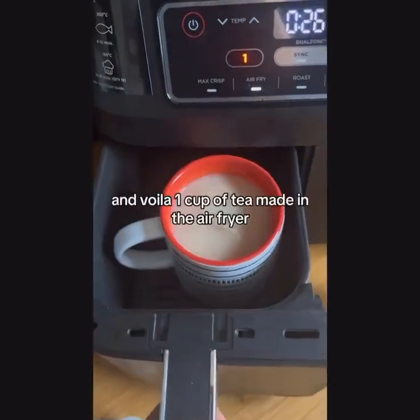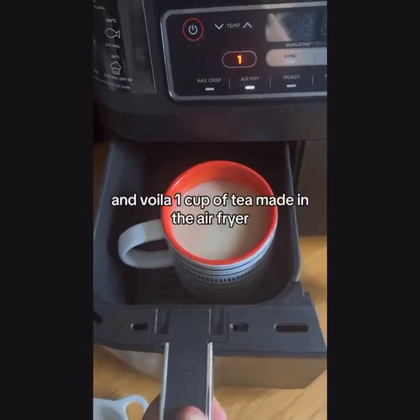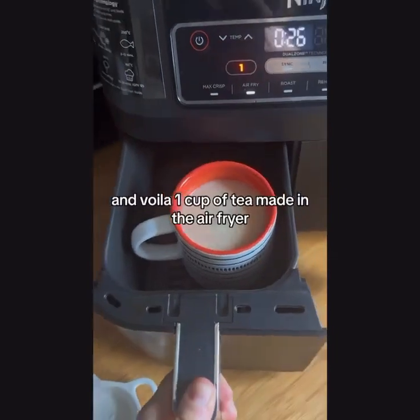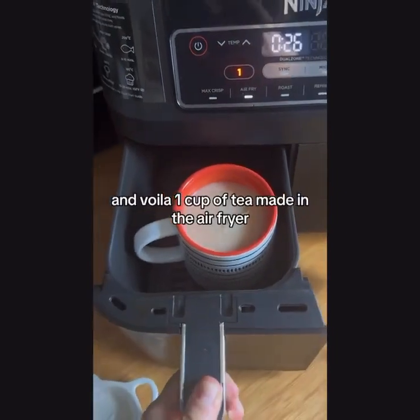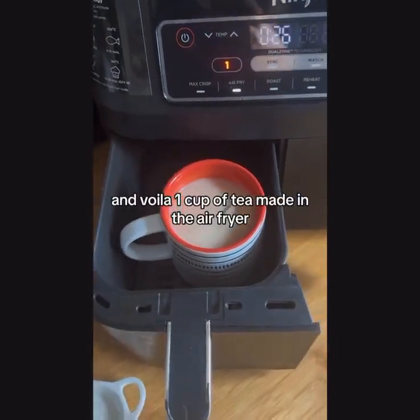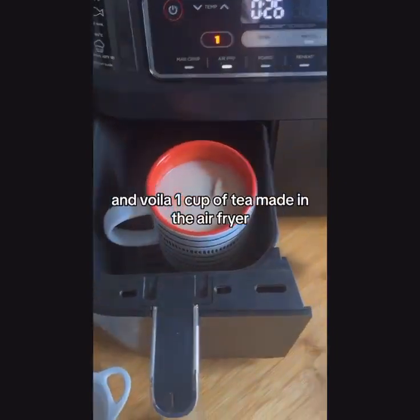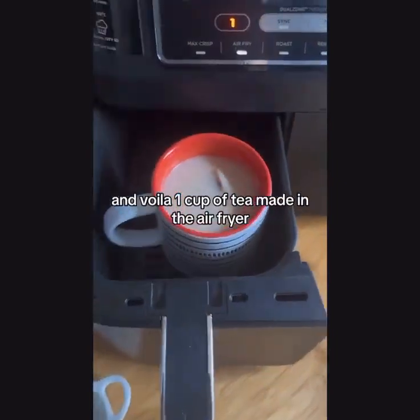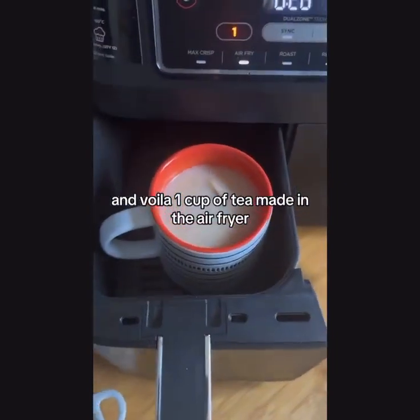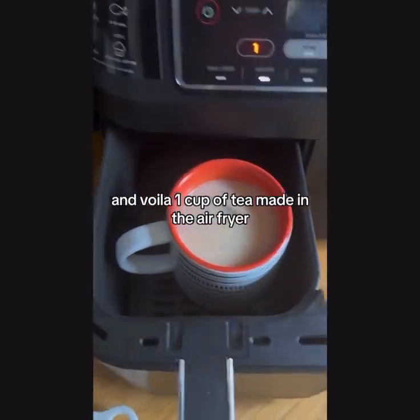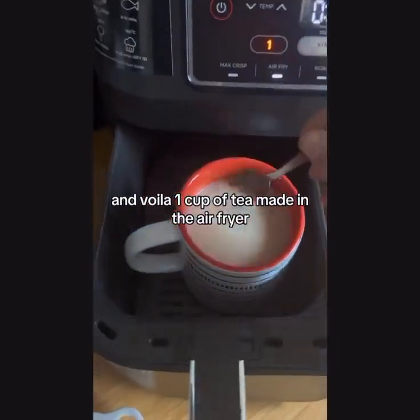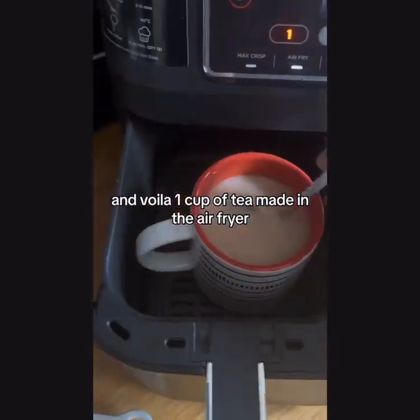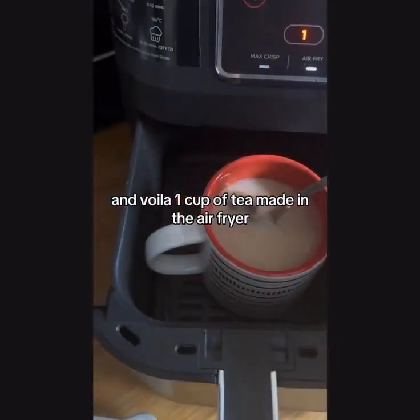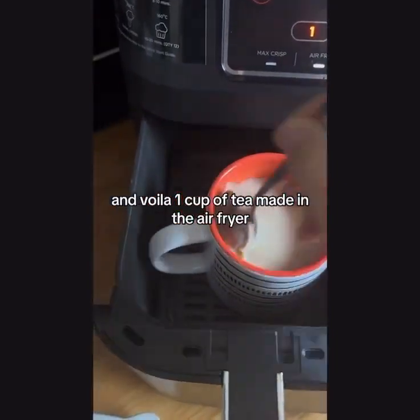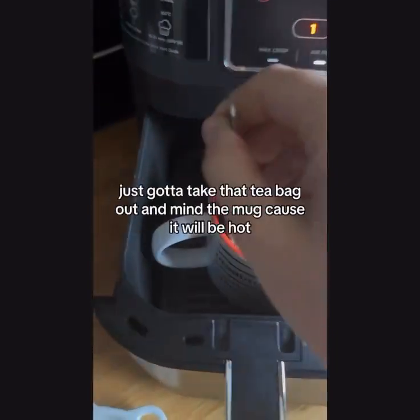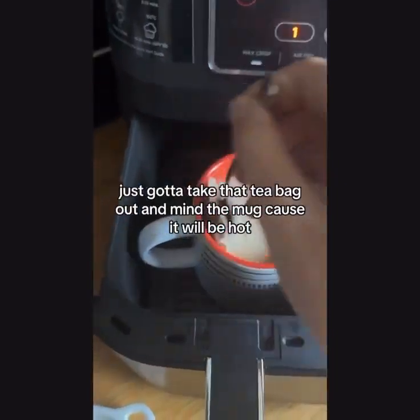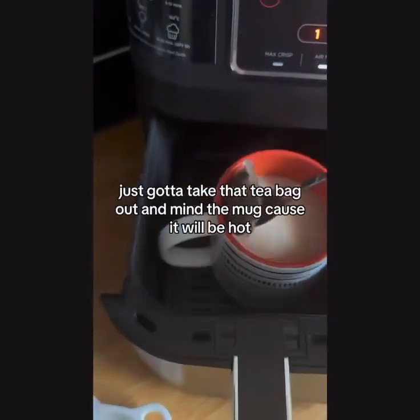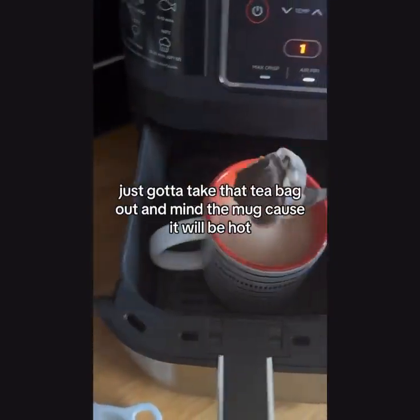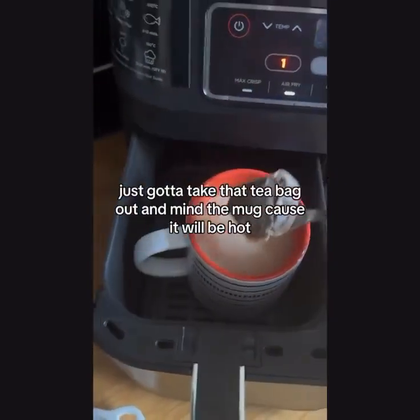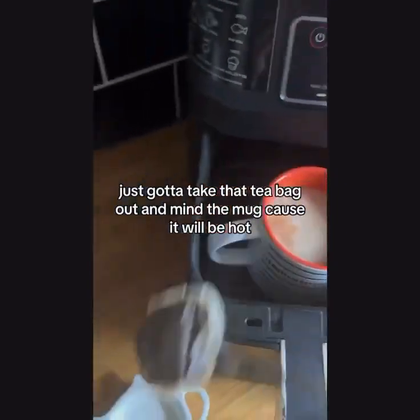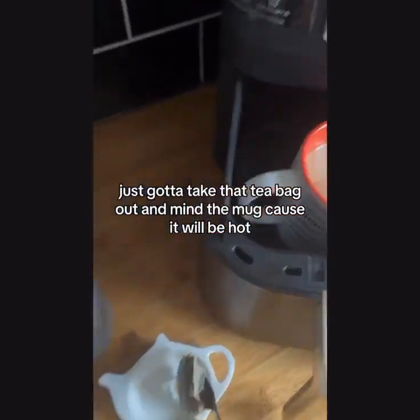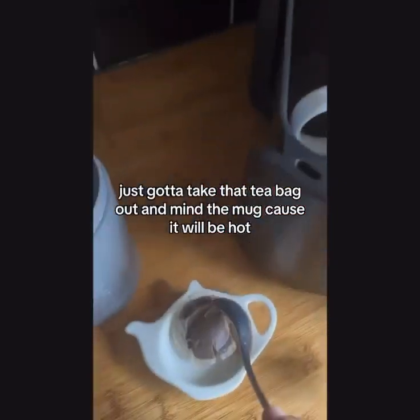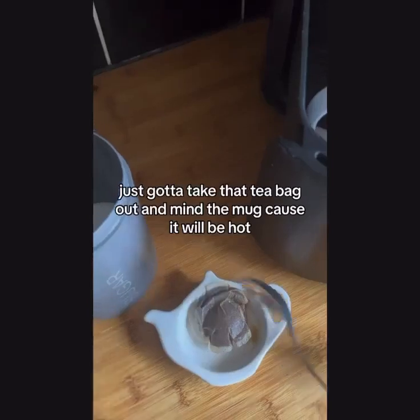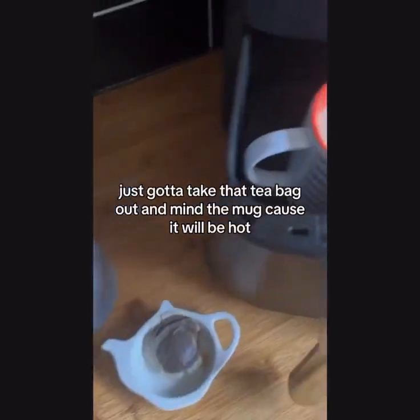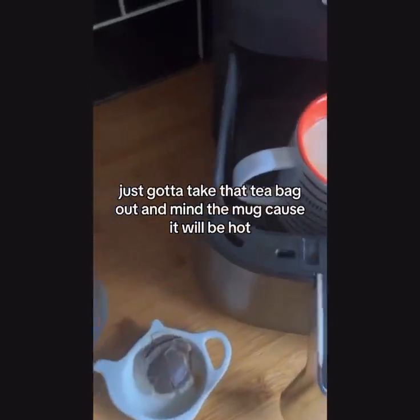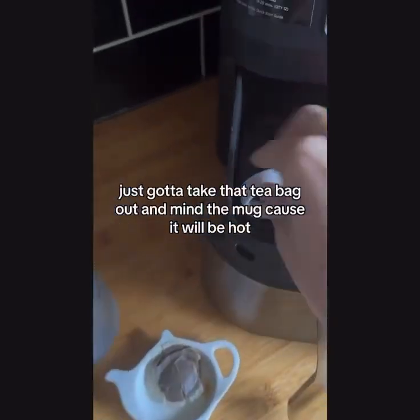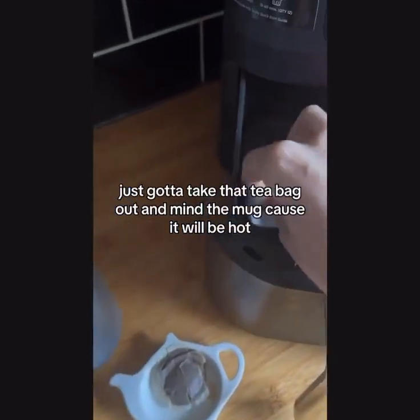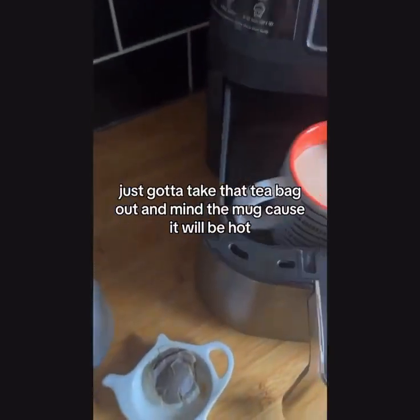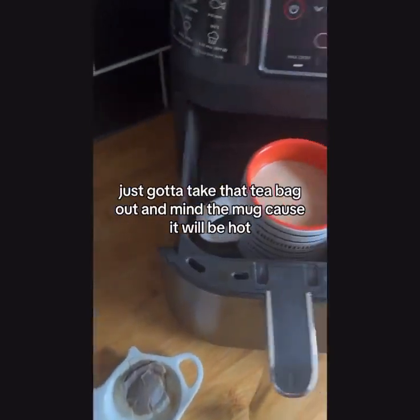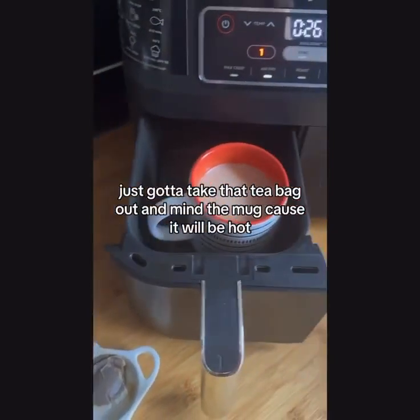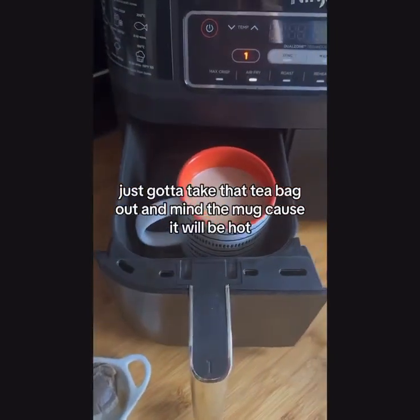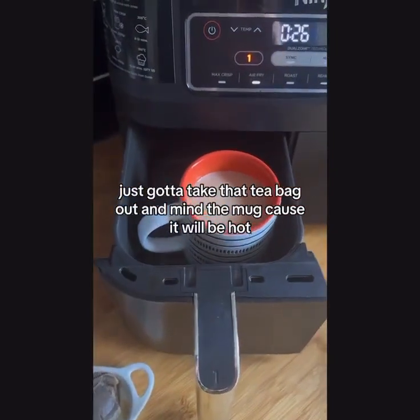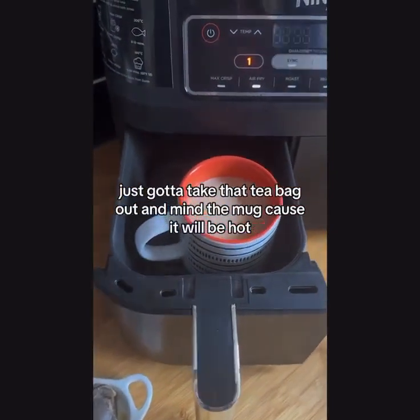And voila — one cup of tea made in the air fryer! Just gotta take that tea bag out, and mind the mug because it will be hot. Voila!